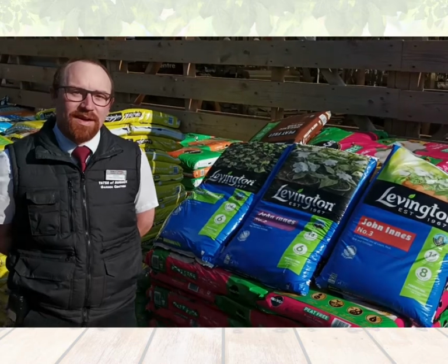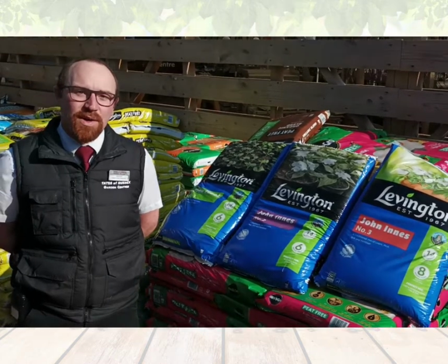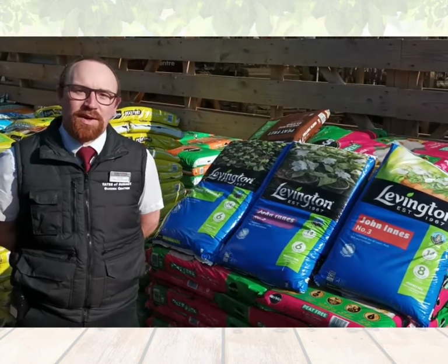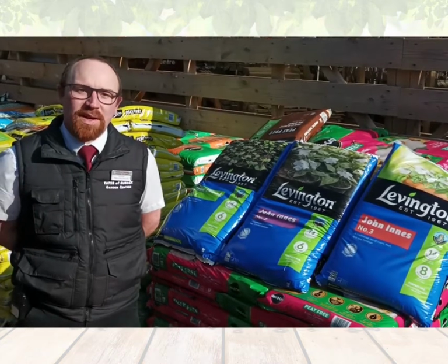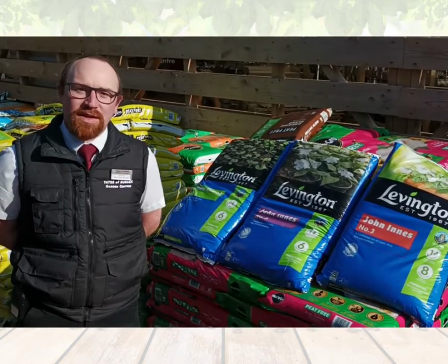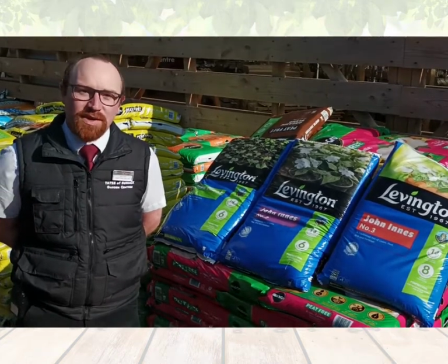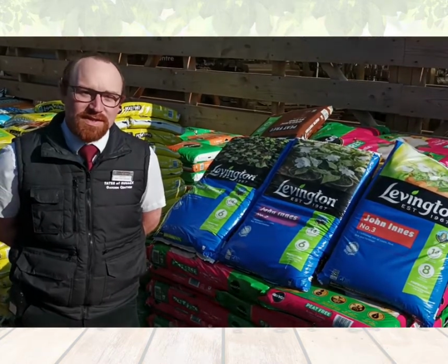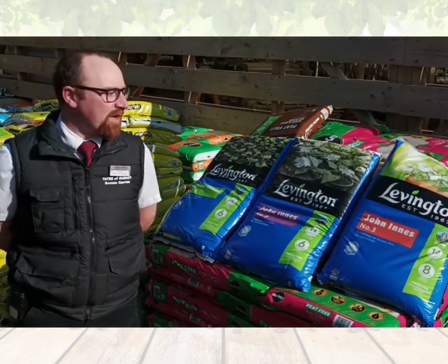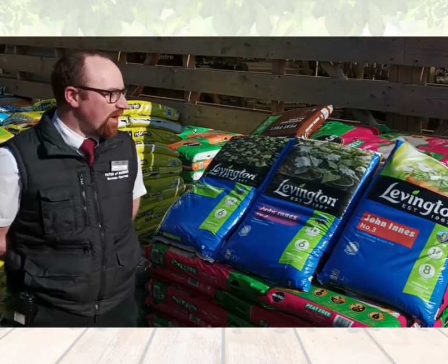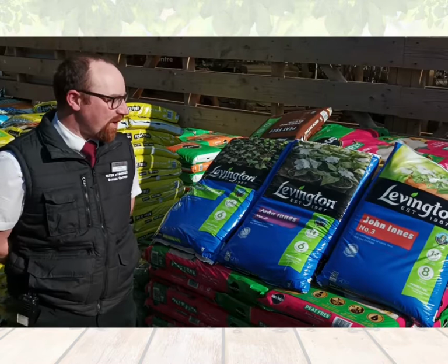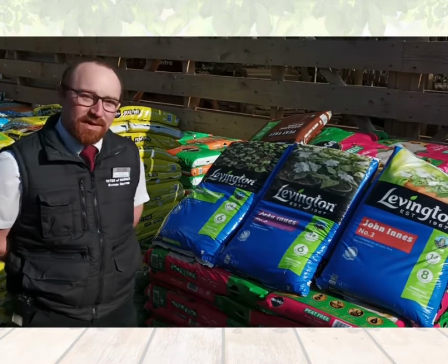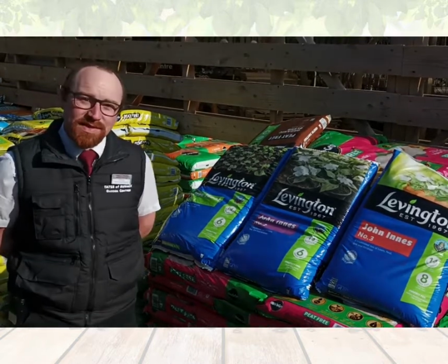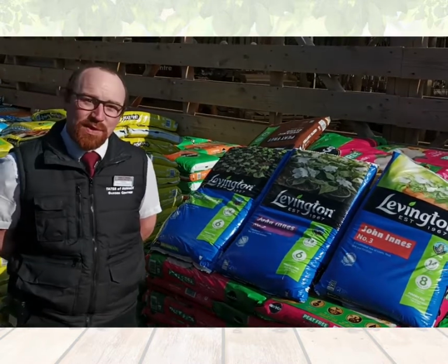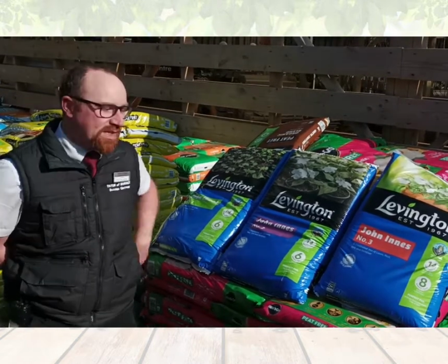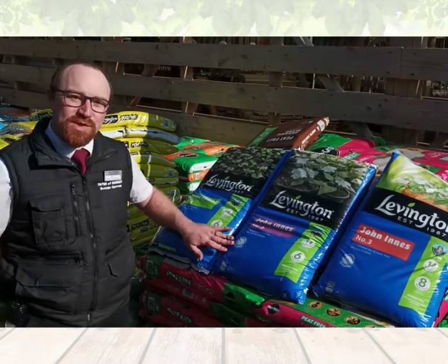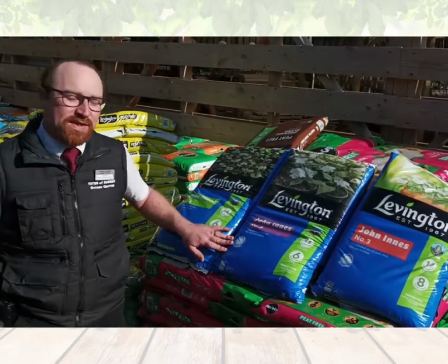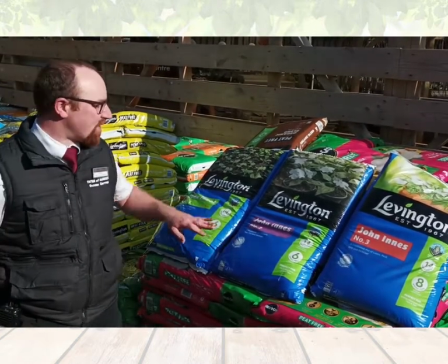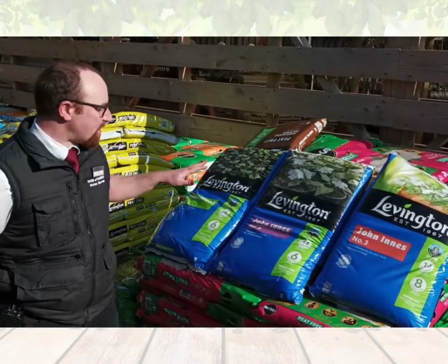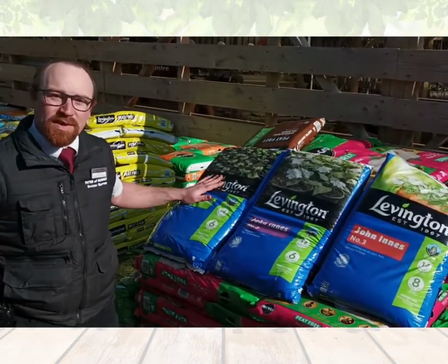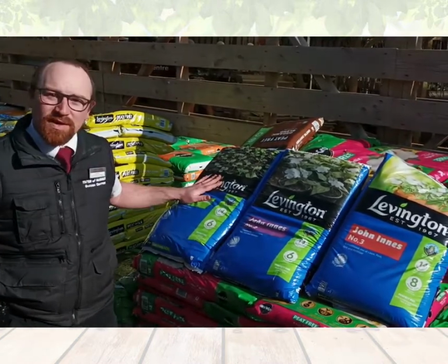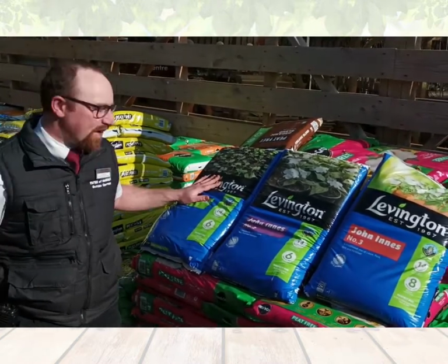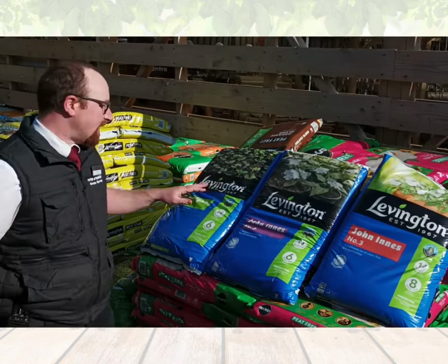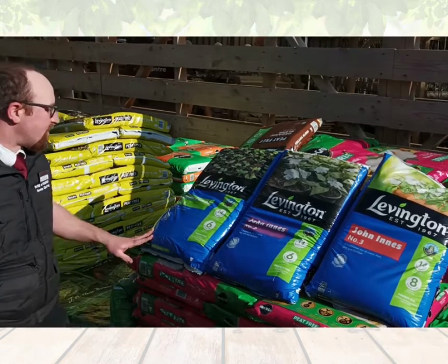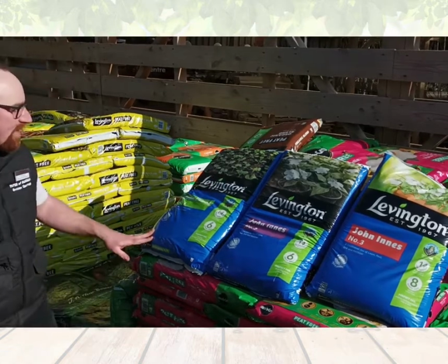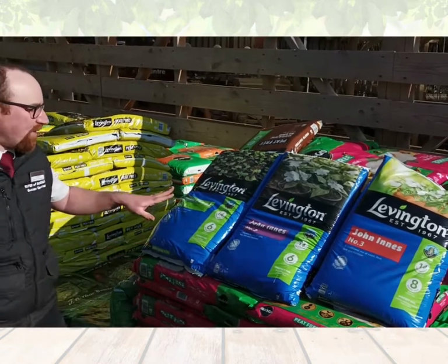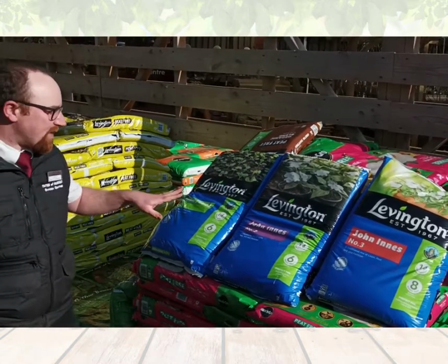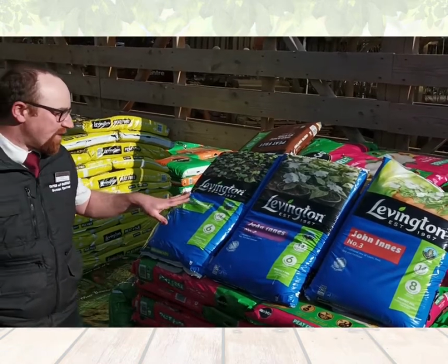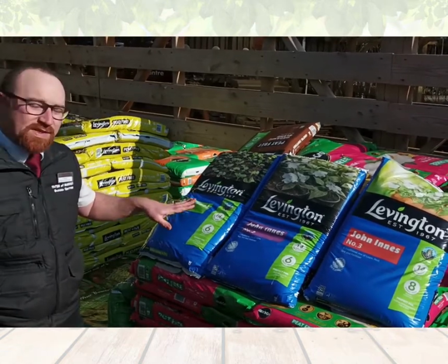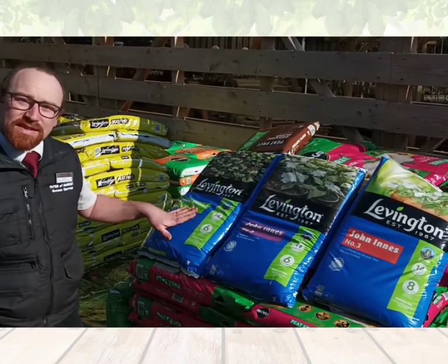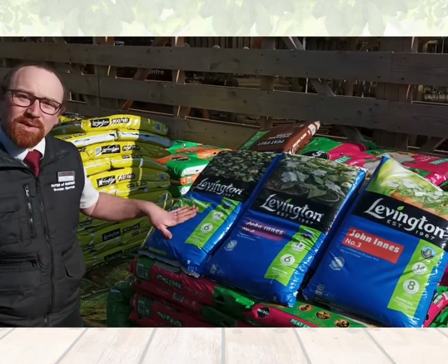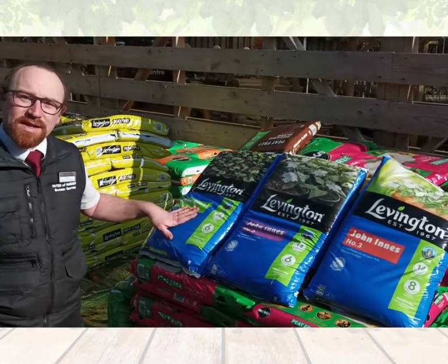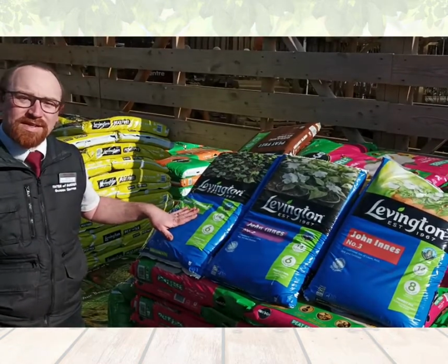Hi, I'm Michael, Plant Area Manager here at Mabry Garden Centre. I get asked quite often about the differences between Joninist 1, 2 and 3, so I'd like to just speak about them quickly for you now. Joninist number one is best used for seedlings, young plants and cuttings.